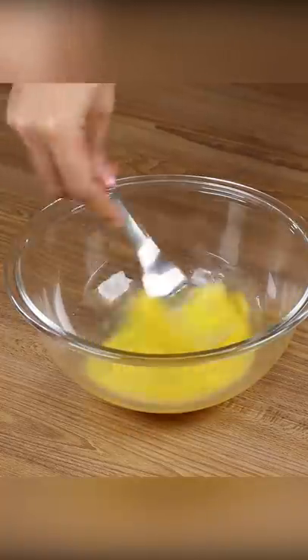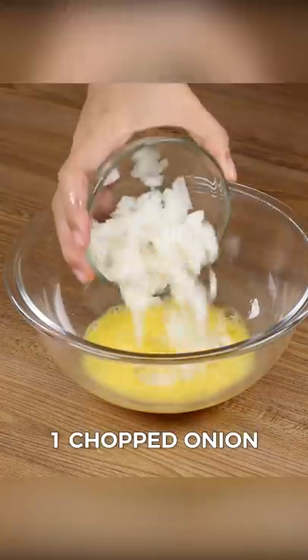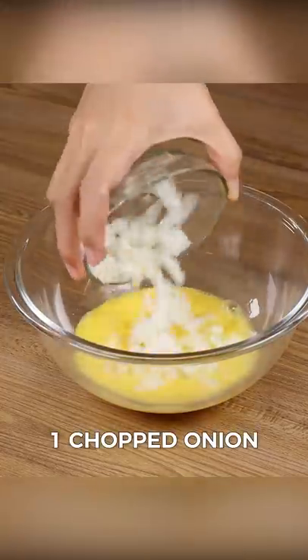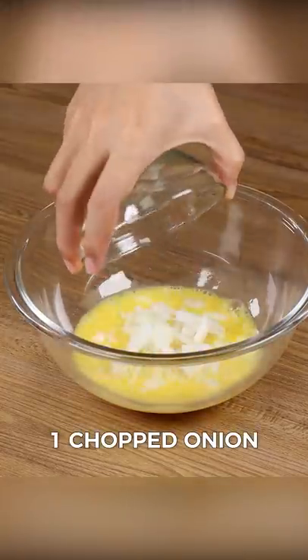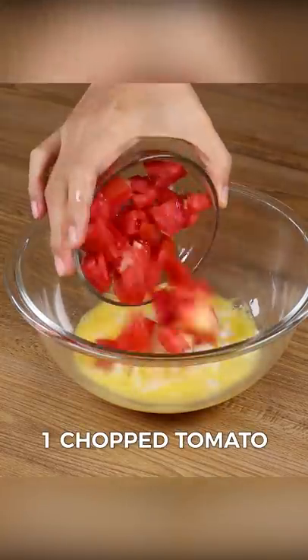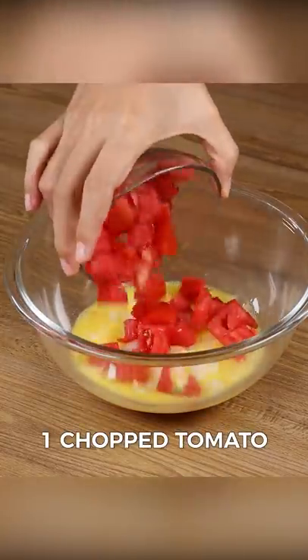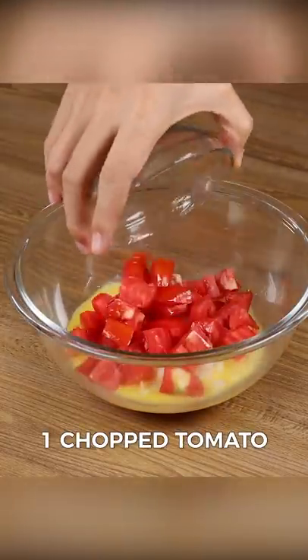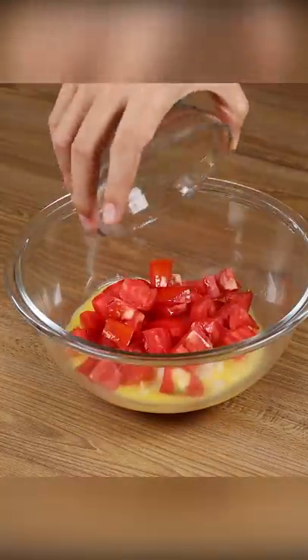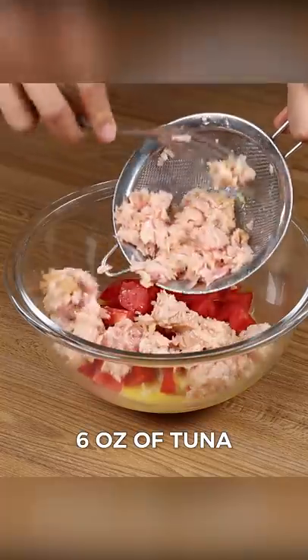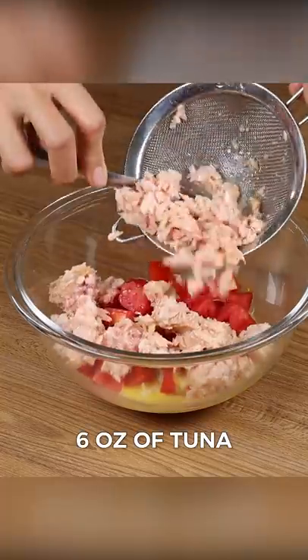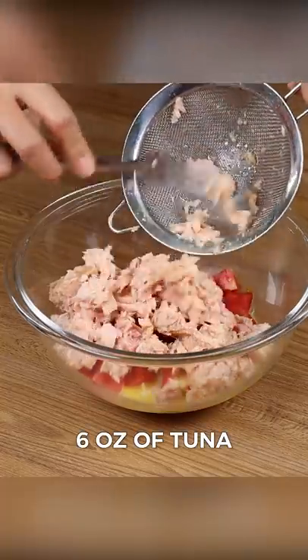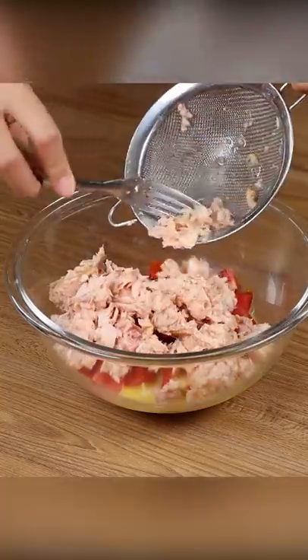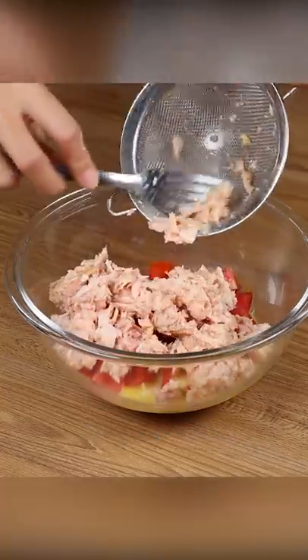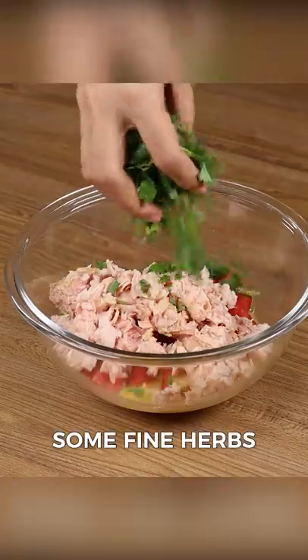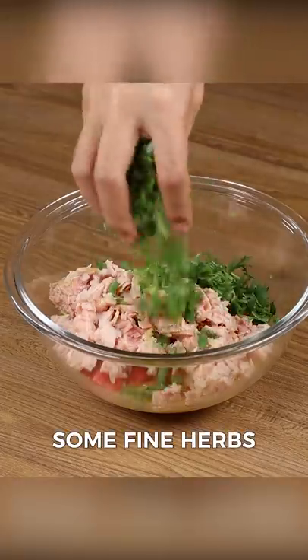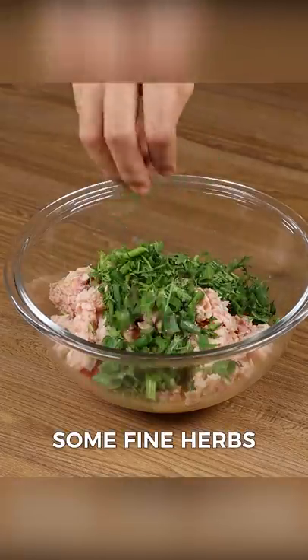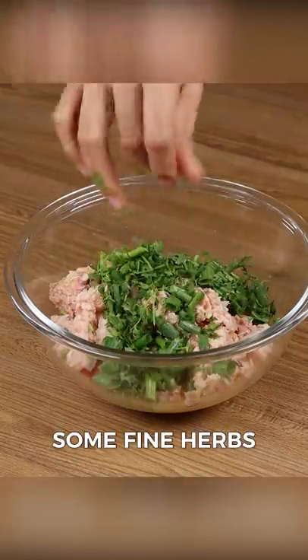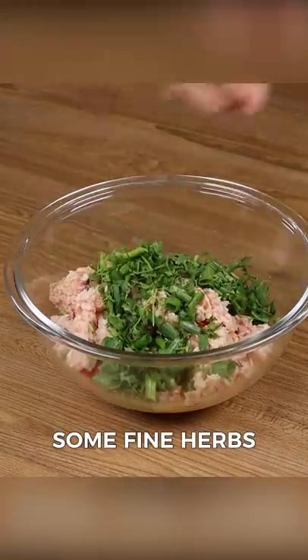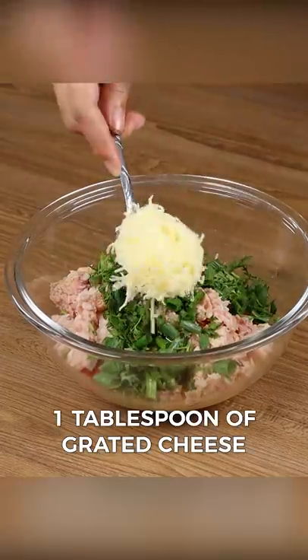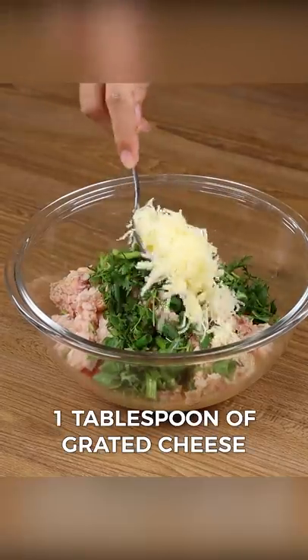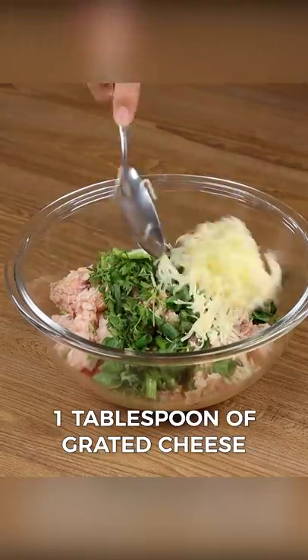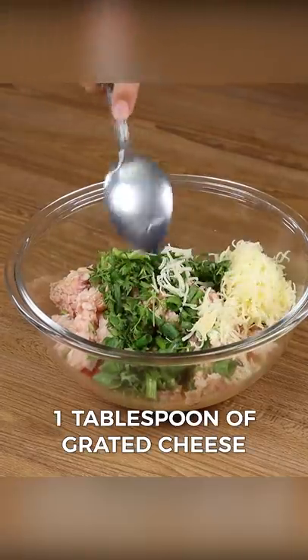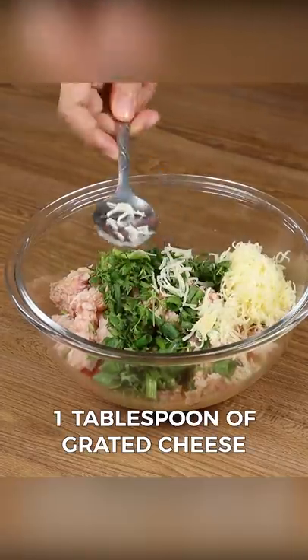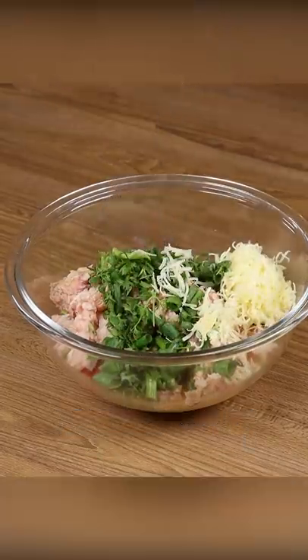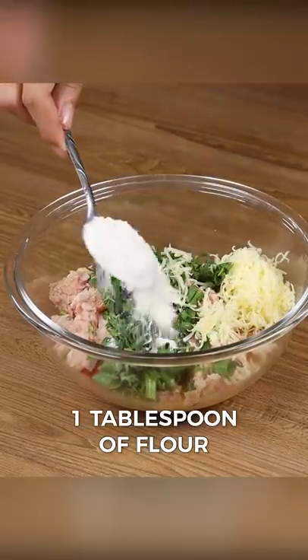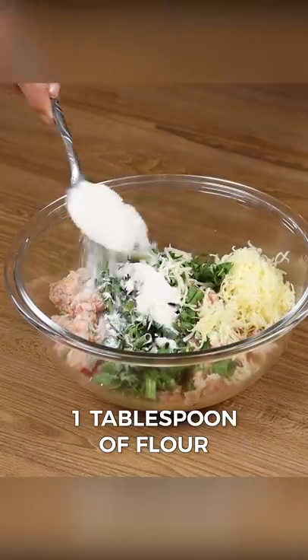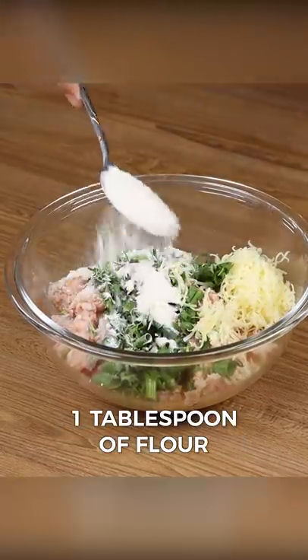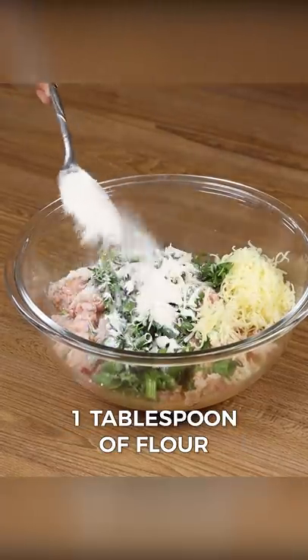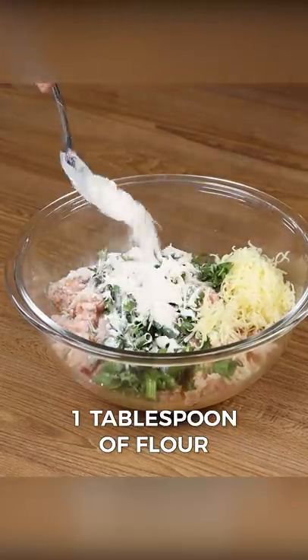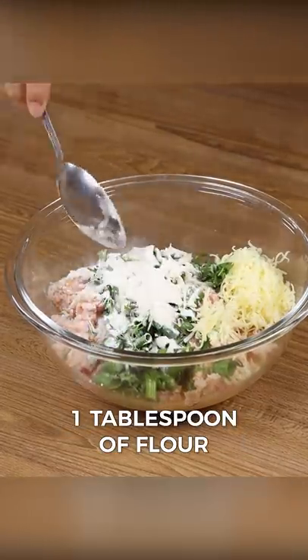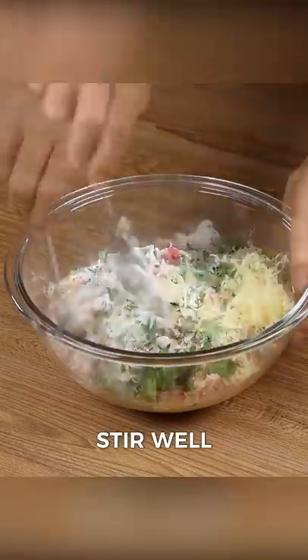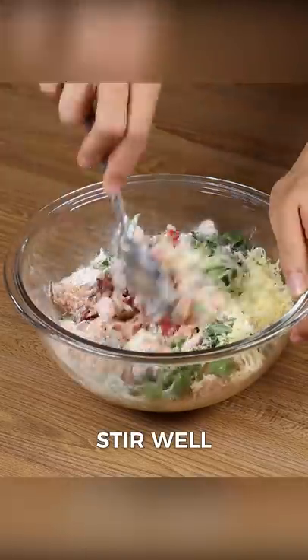Then add one chopped onion, one chopped tomato, six ounces of tuna, some fine herbs, one tablespoon of grated cheese, one tablespoon of flour, and stir.